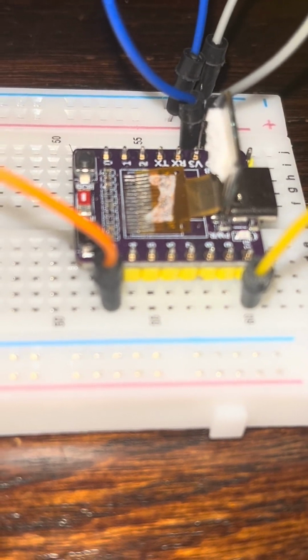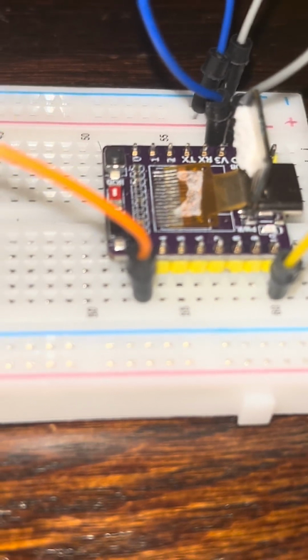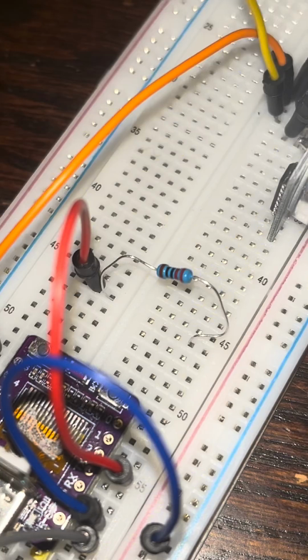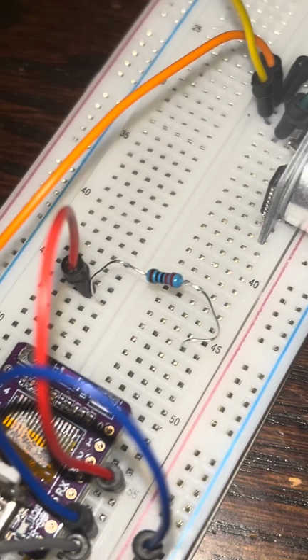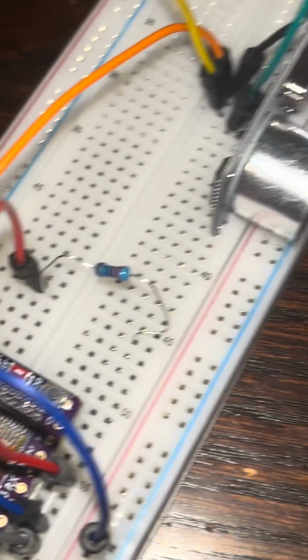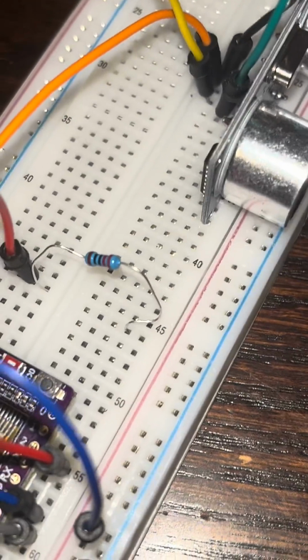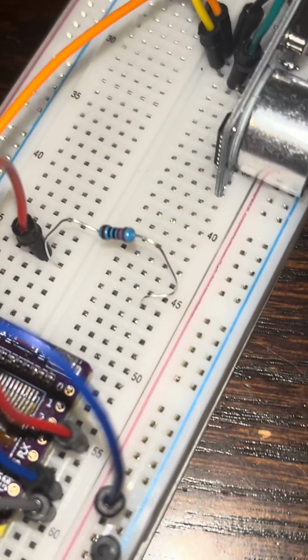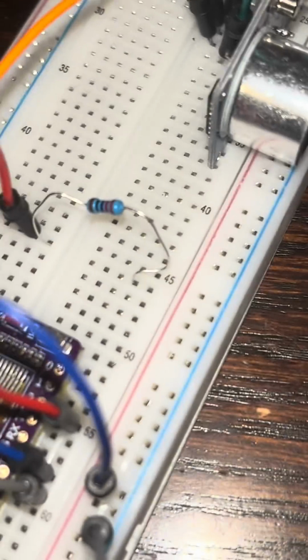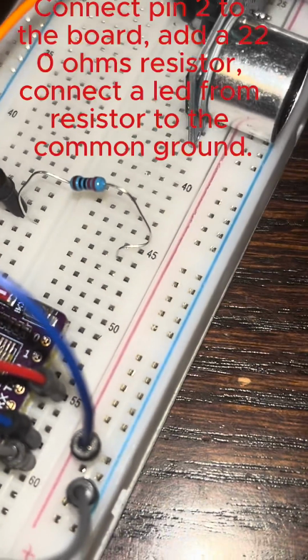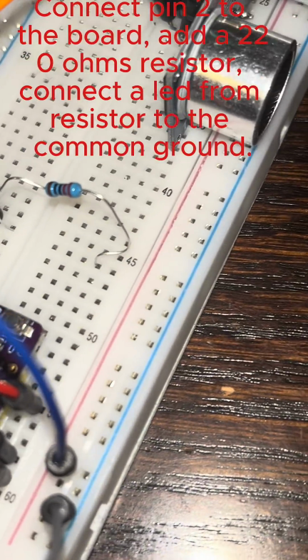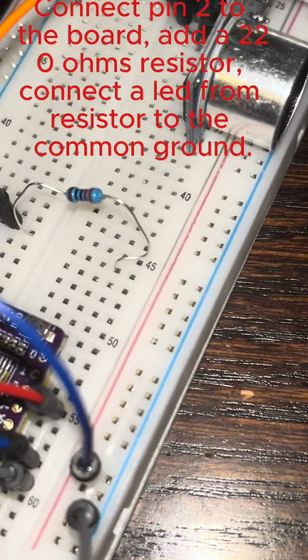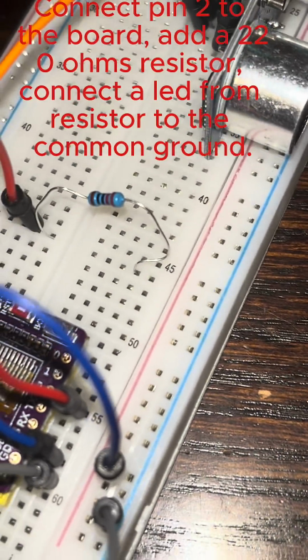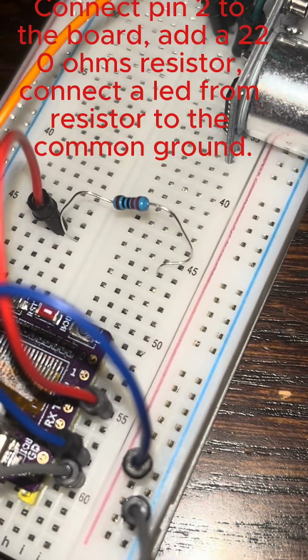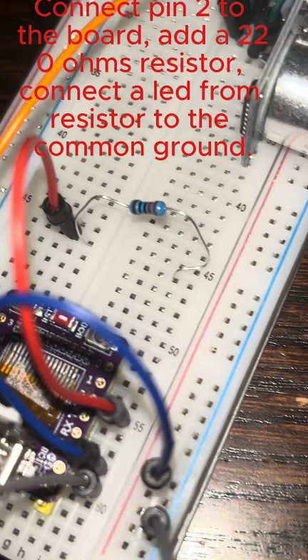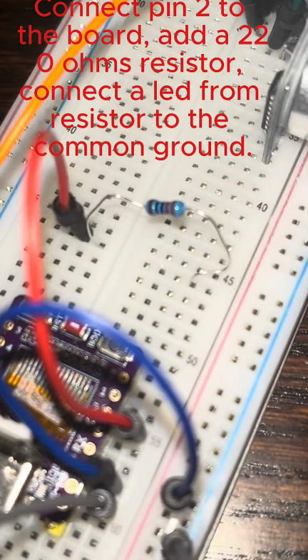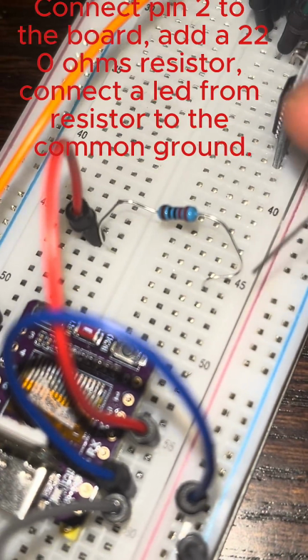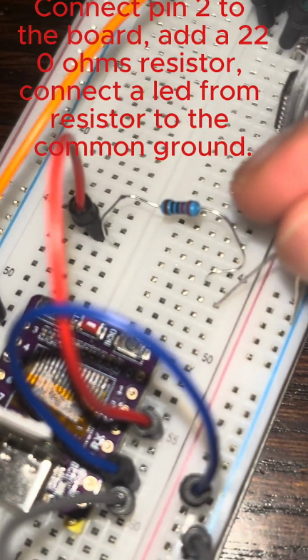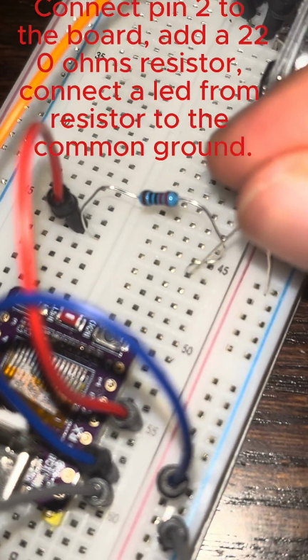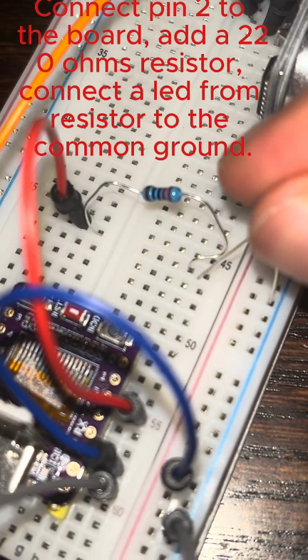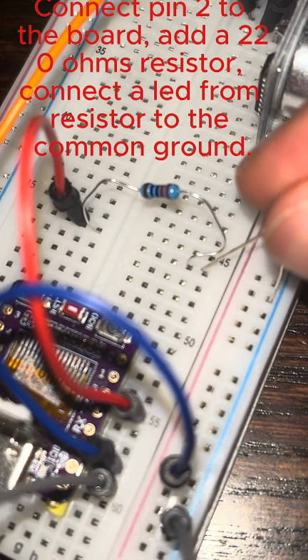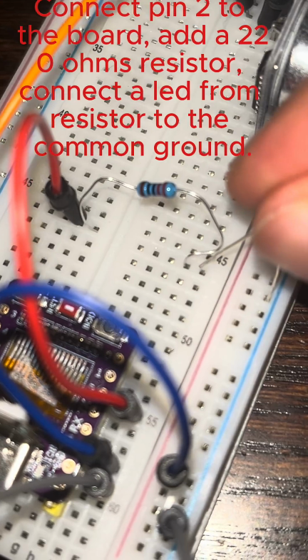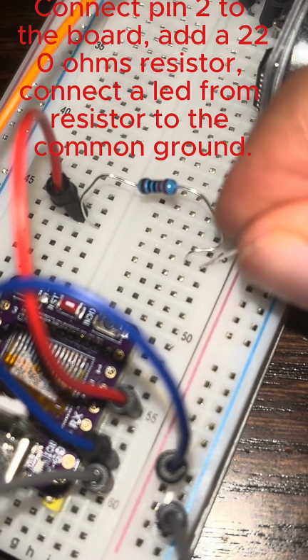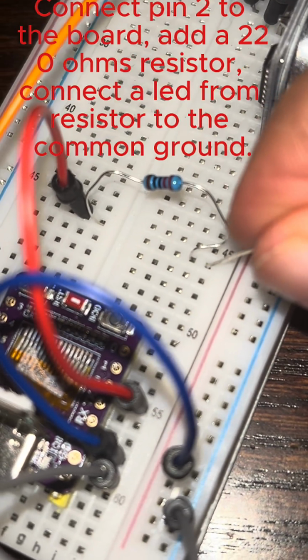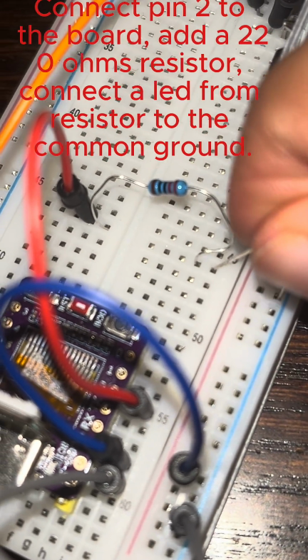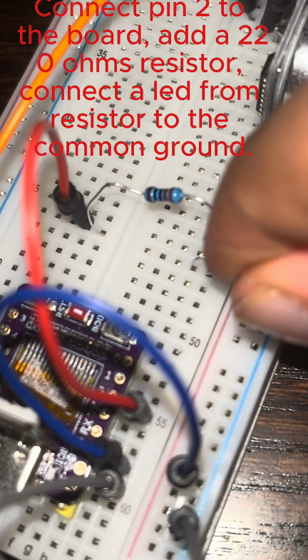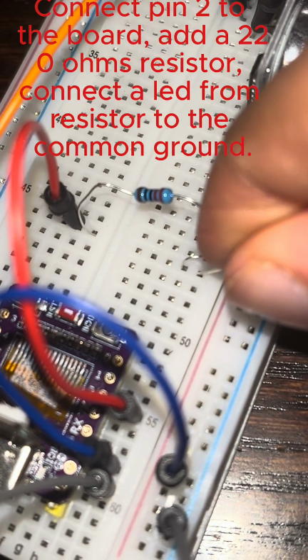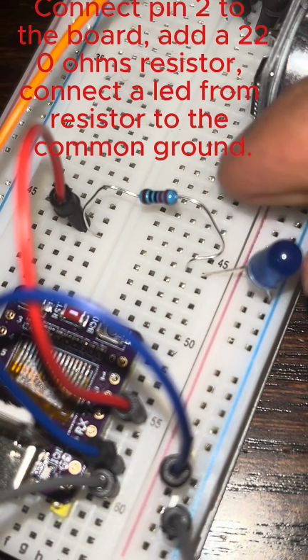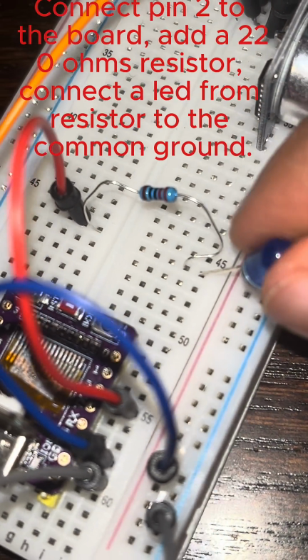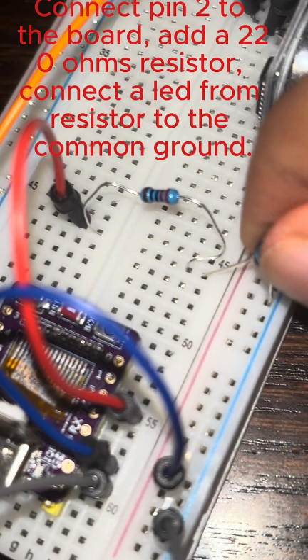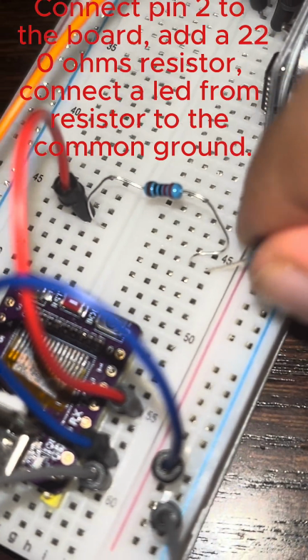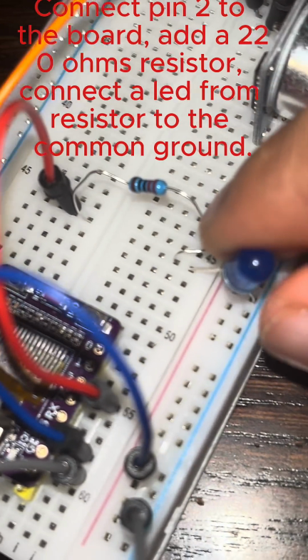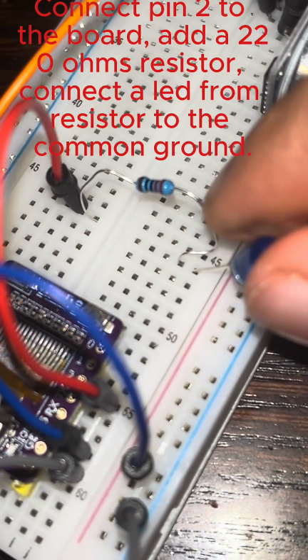Connect pin 2 to the board, add a 220 ohm resistor, and connect an LED from the resistor to the common ground.